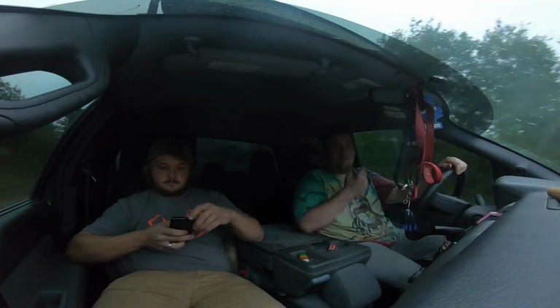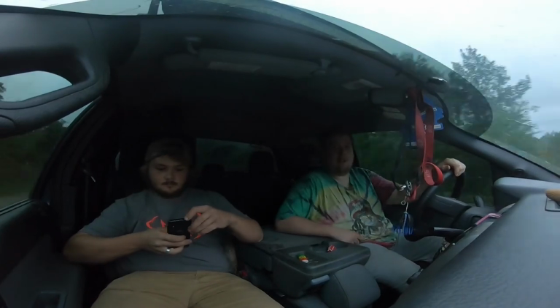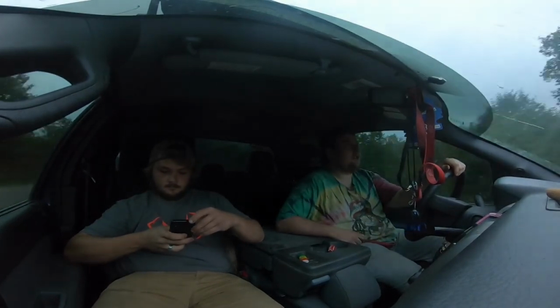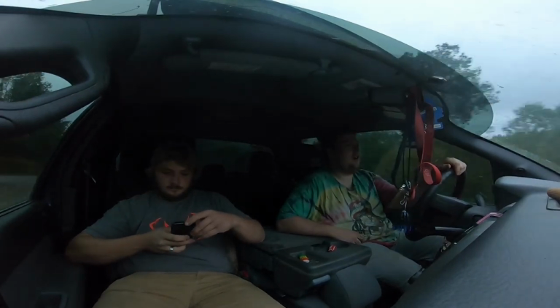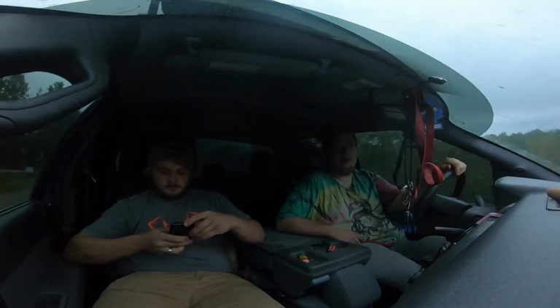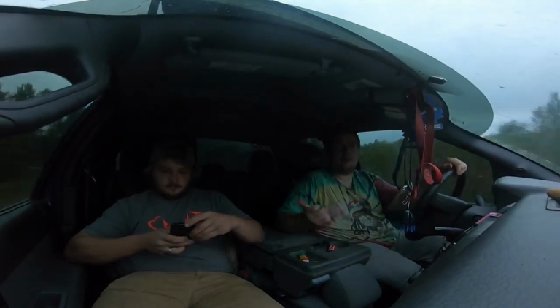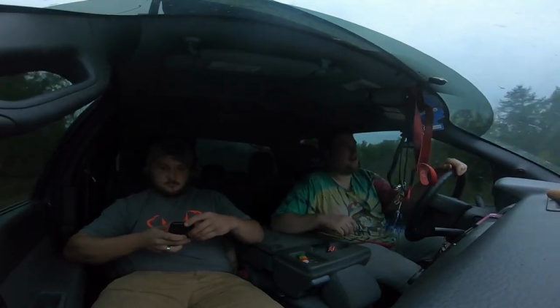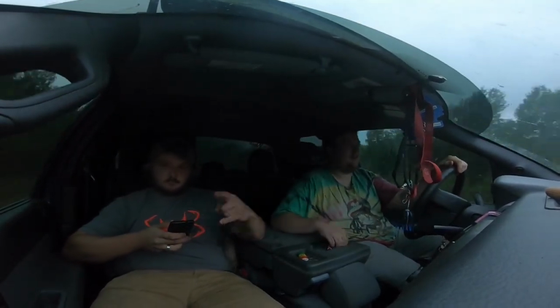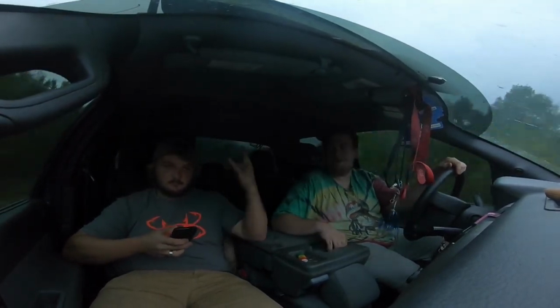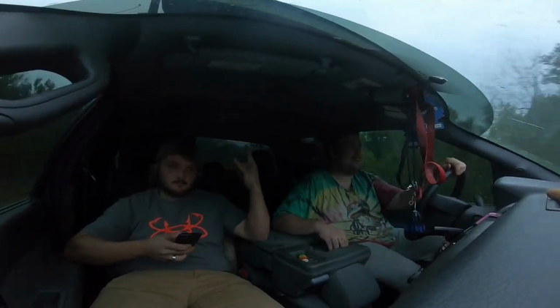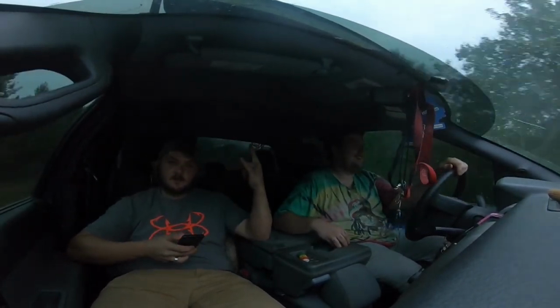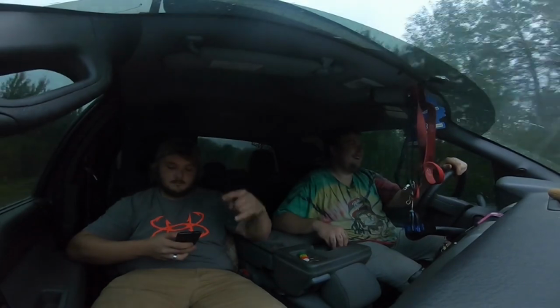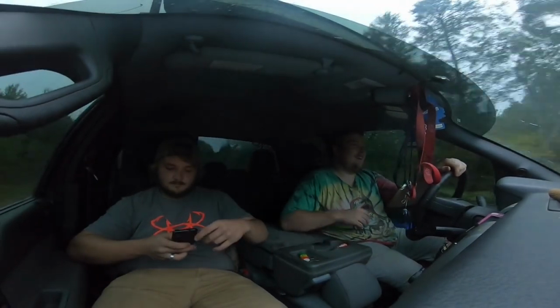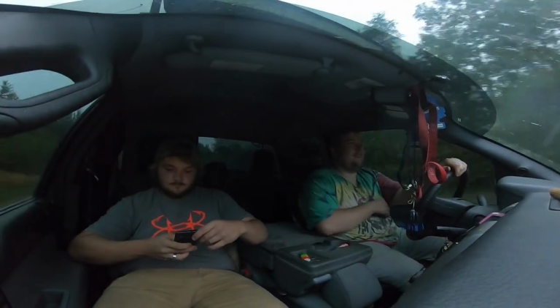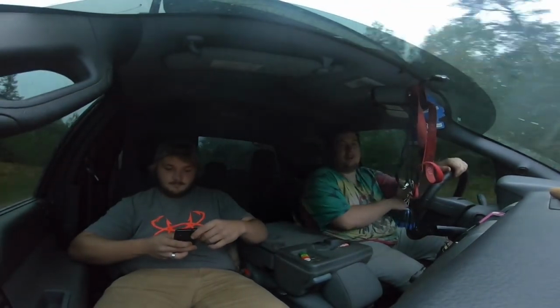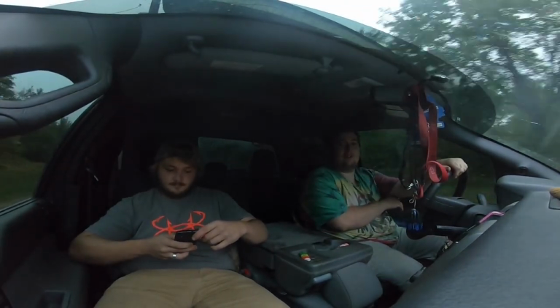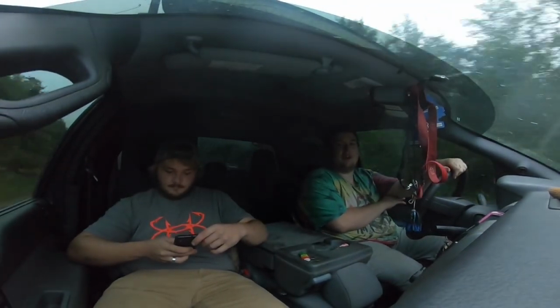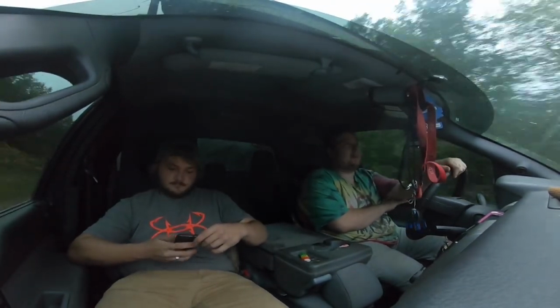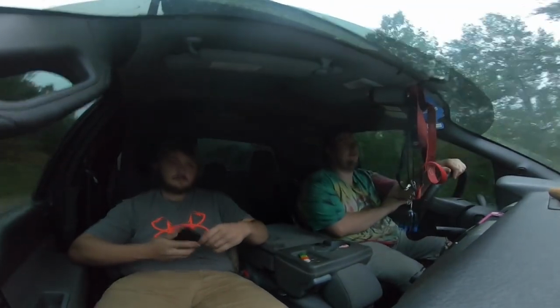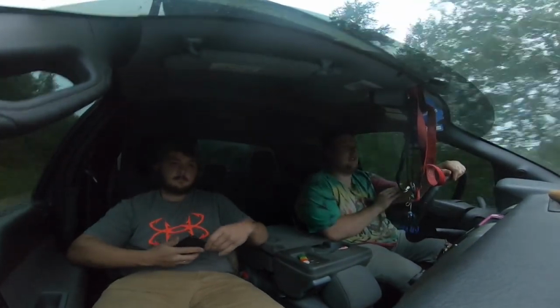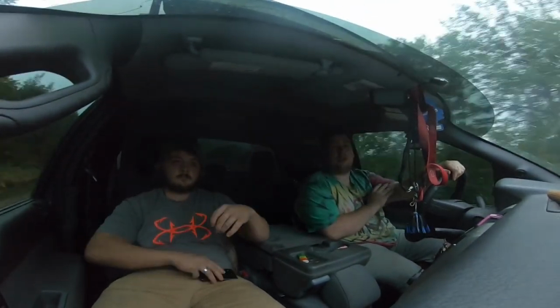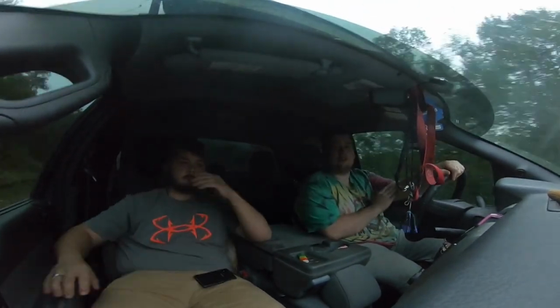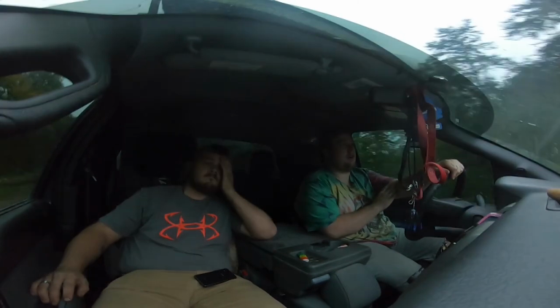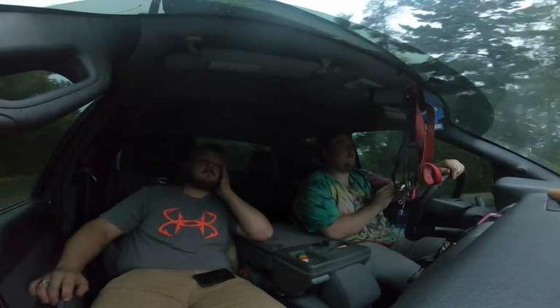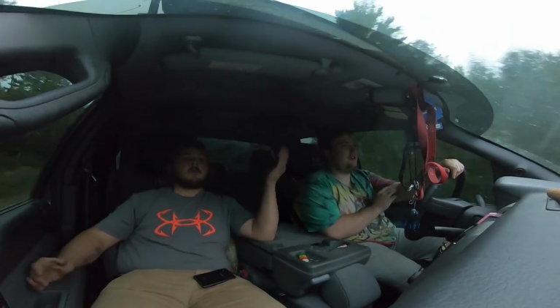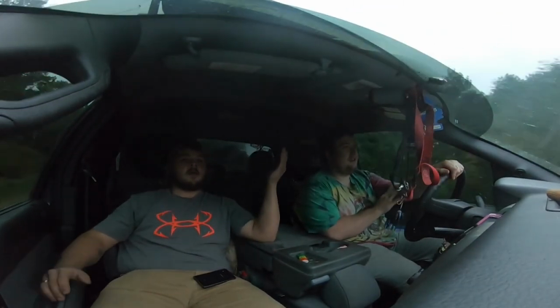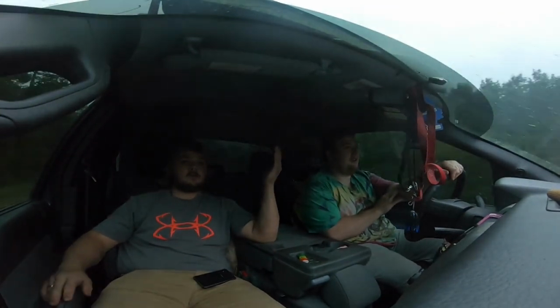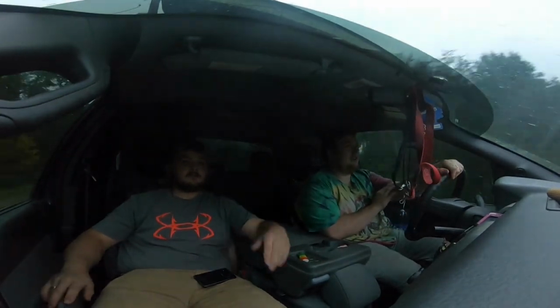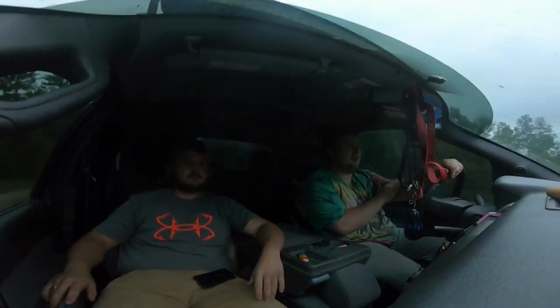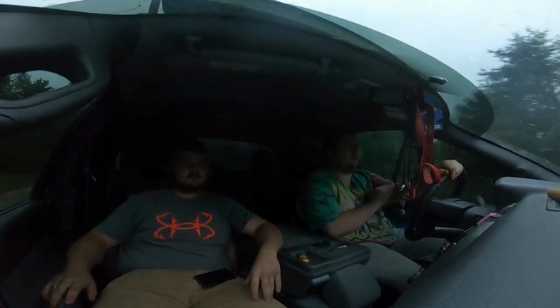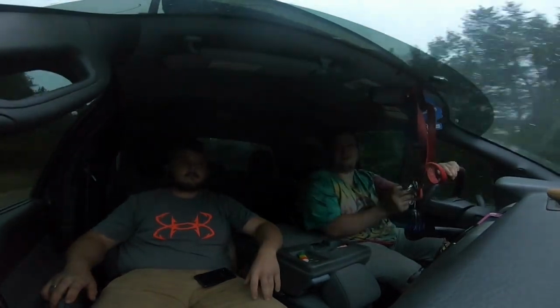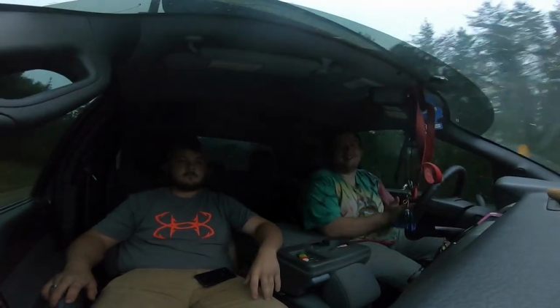Welcome back to Just Goes Fishing. Today we have special guest star Ian over here. How's it going? What we're going to be doing is we're going to hit up a dam and see if we can catch some smallmouth, maybe a walleye or two. Never really know — hopefully a muskie if we can. That'd be cool.